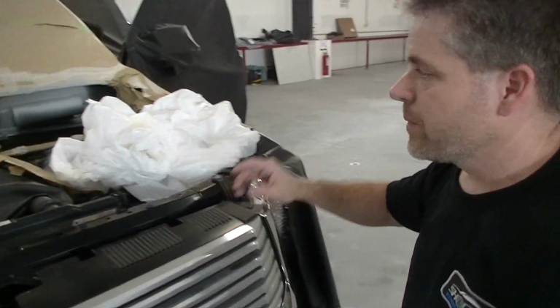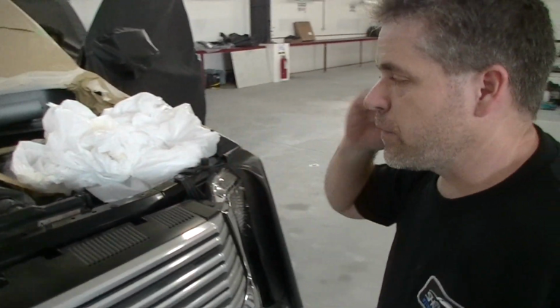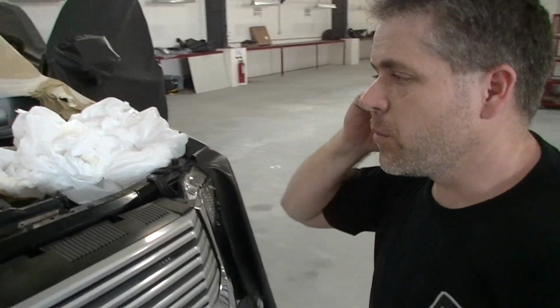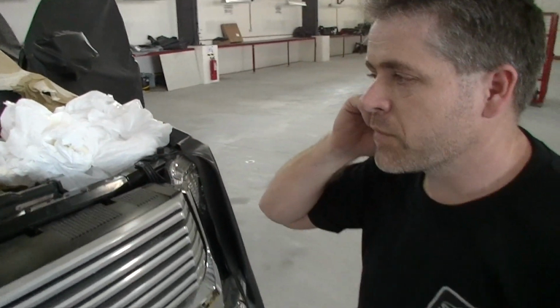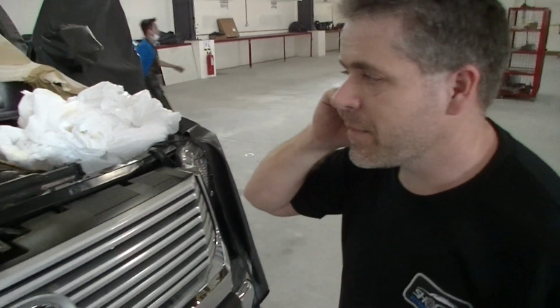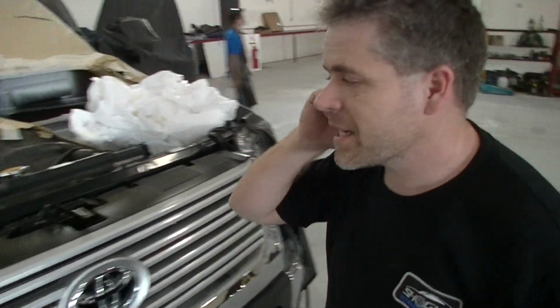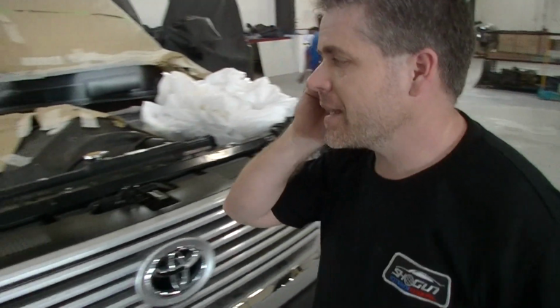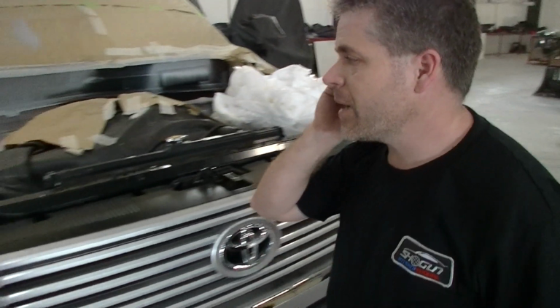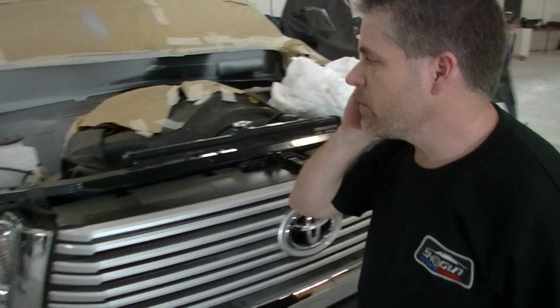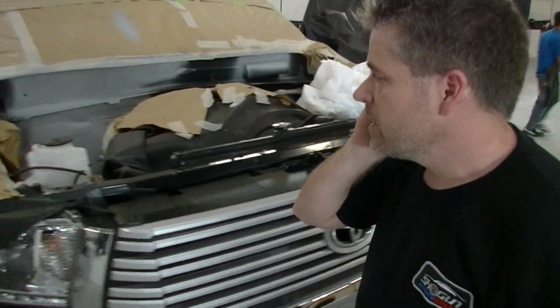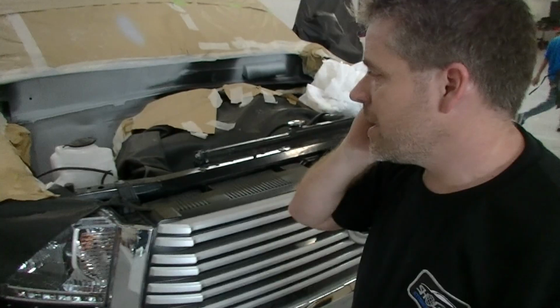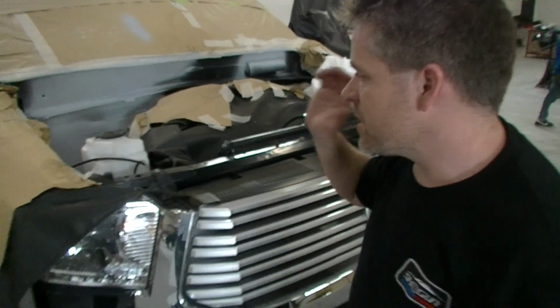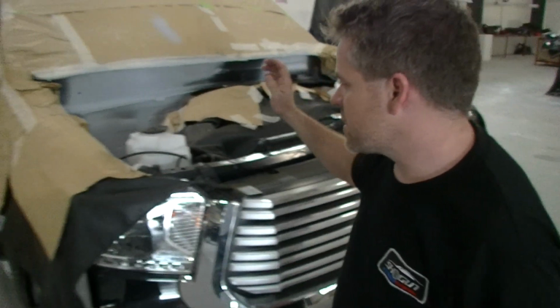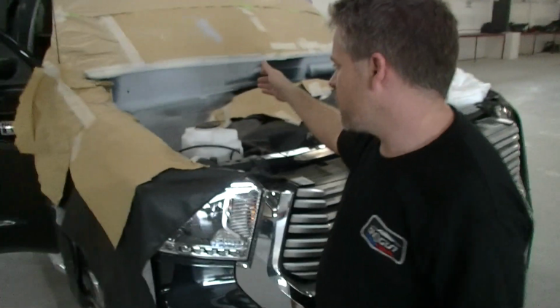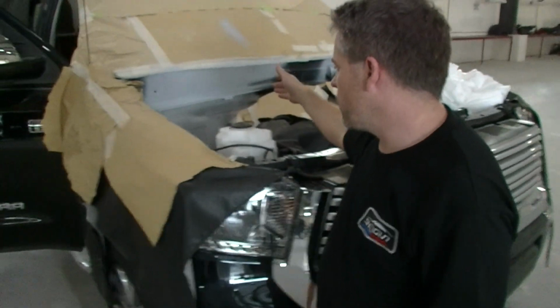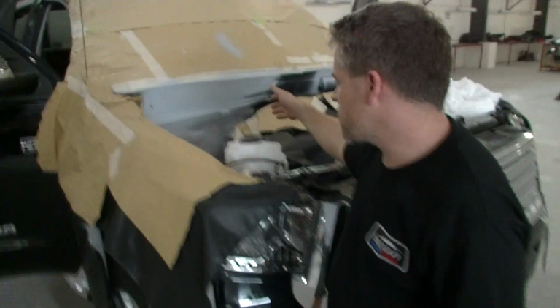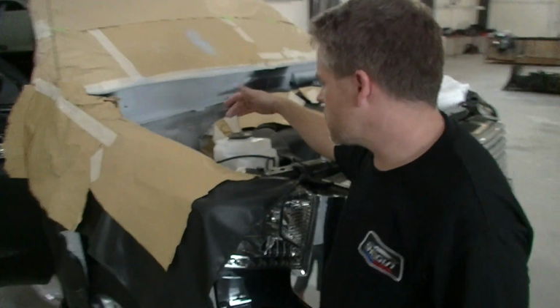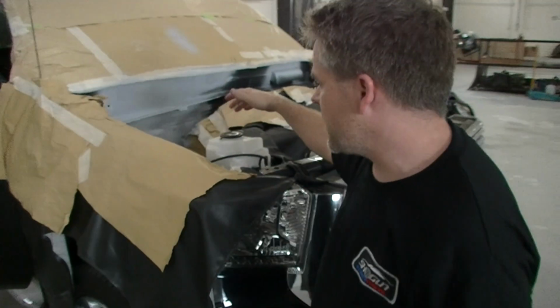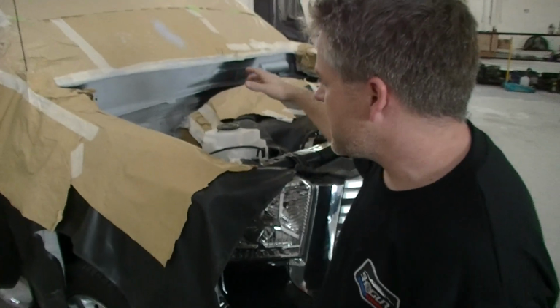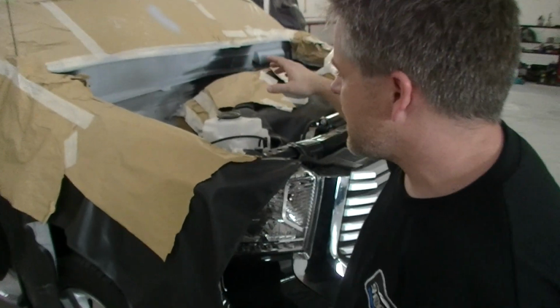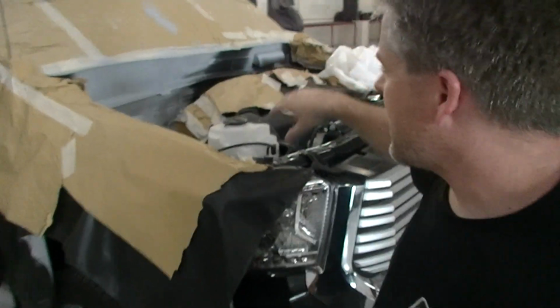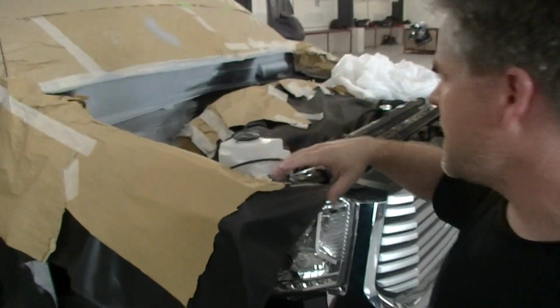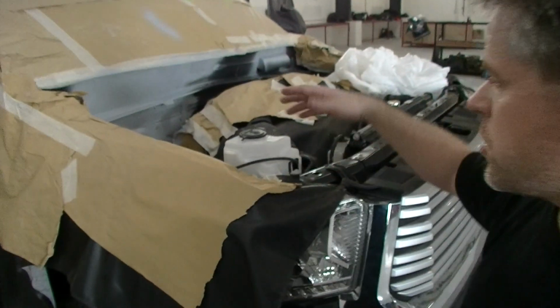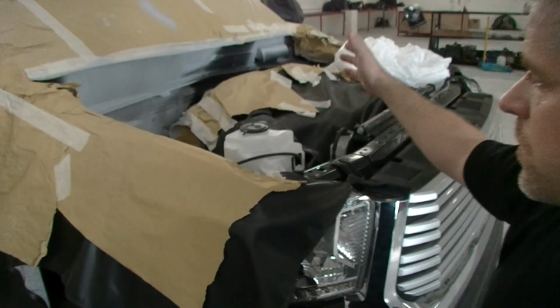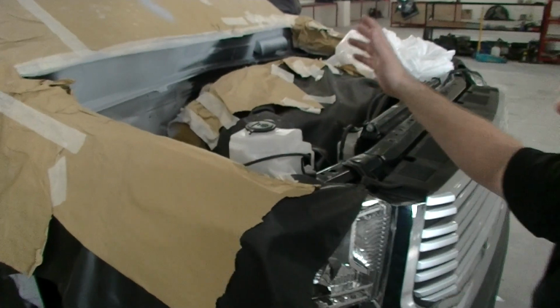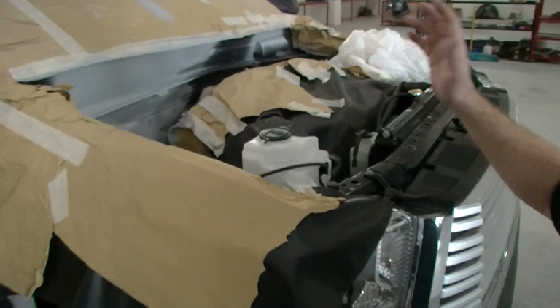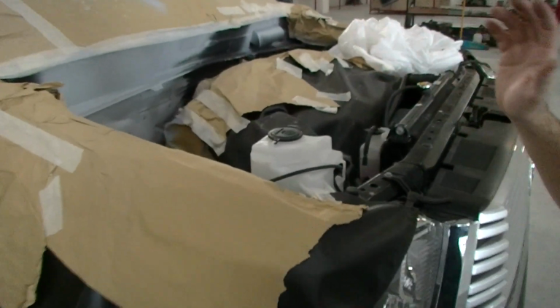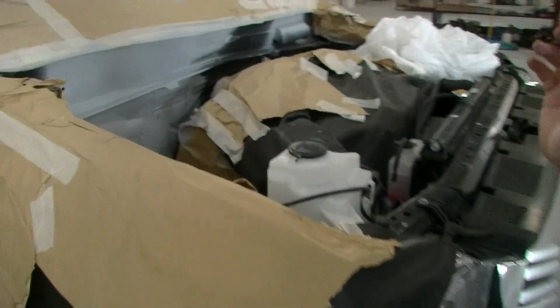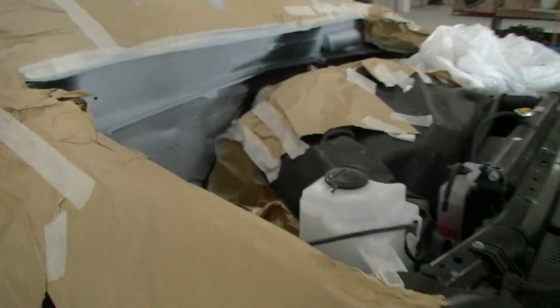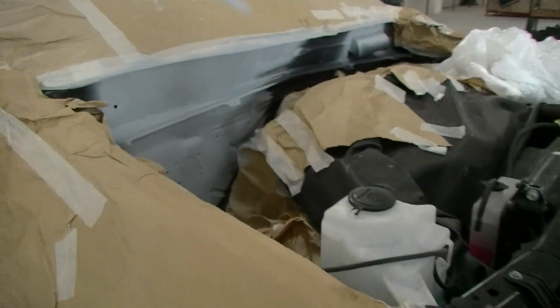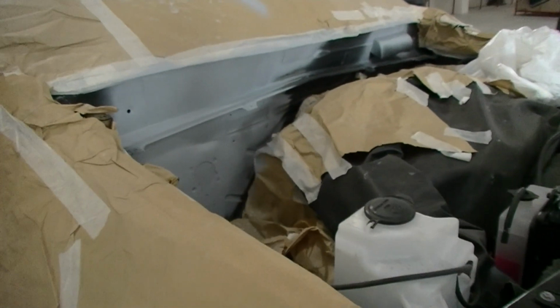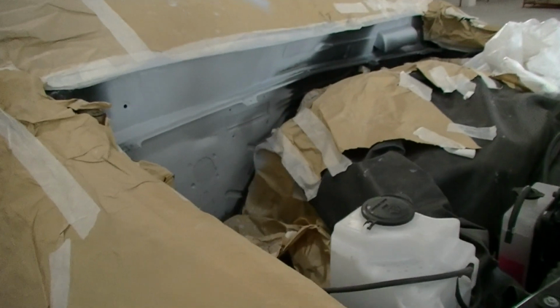The firewalls have already been taken care of. As you can see, we're actually just about ready to start painting and just doing aesthetics to the vehicle.